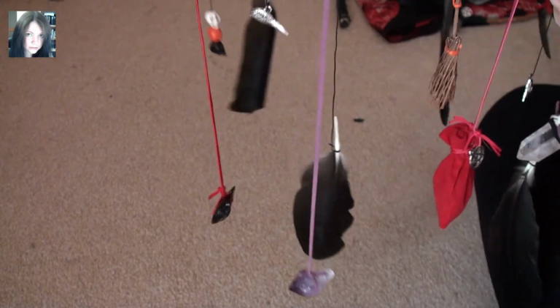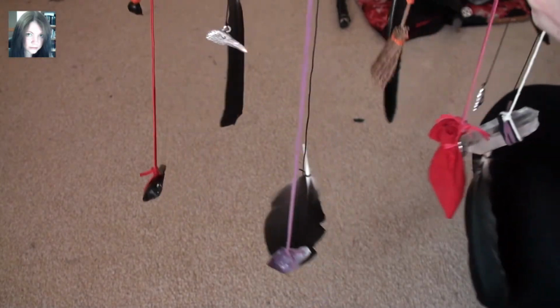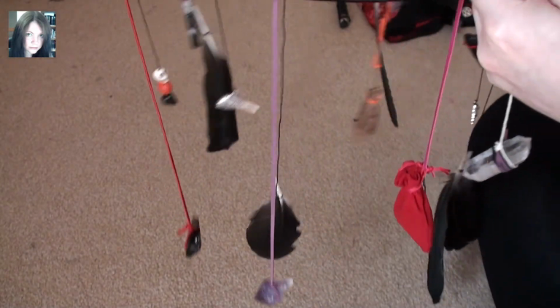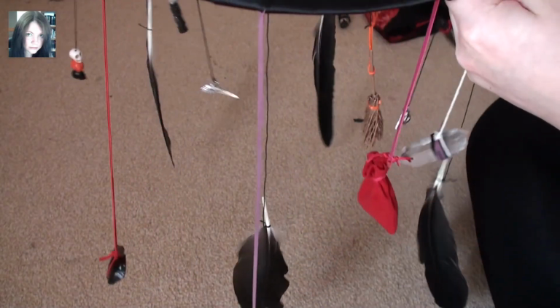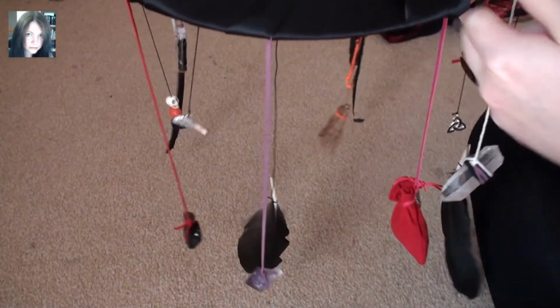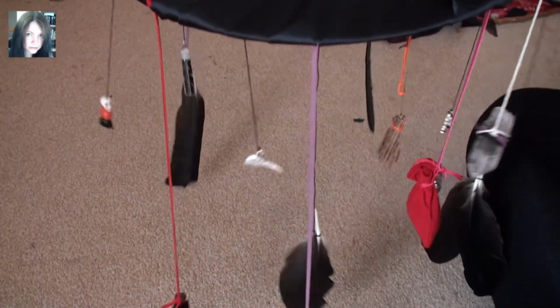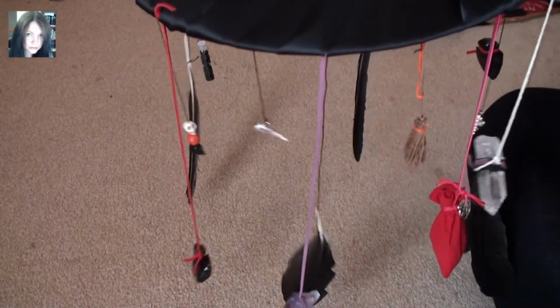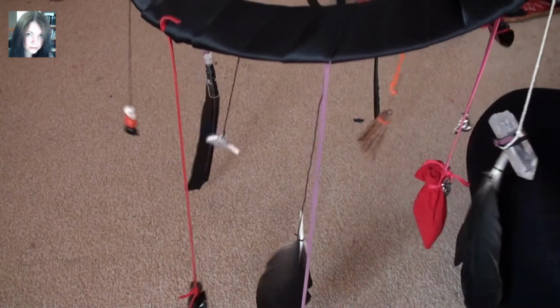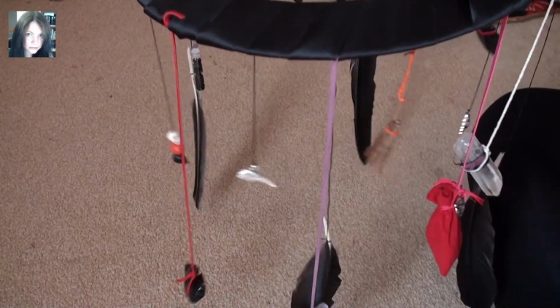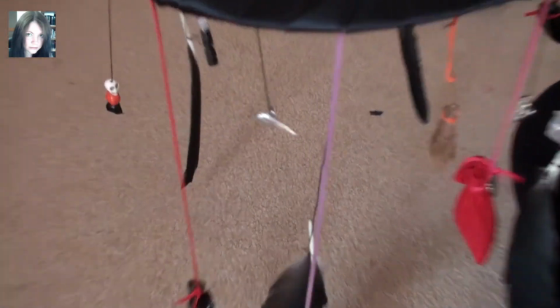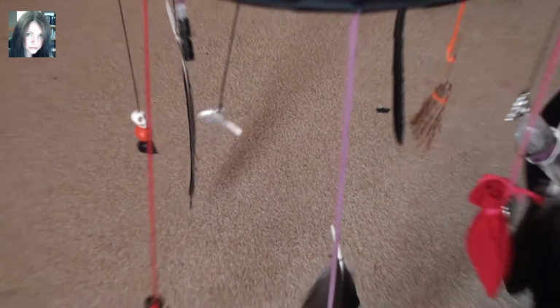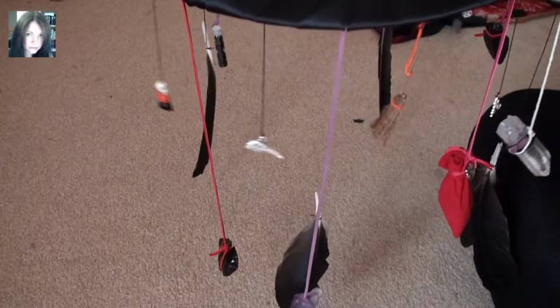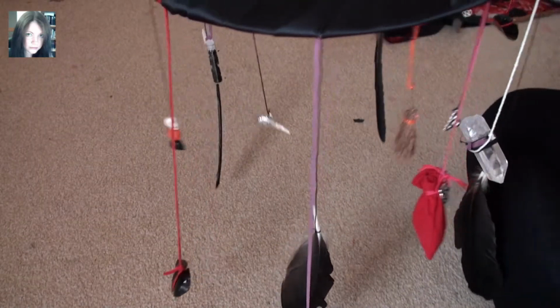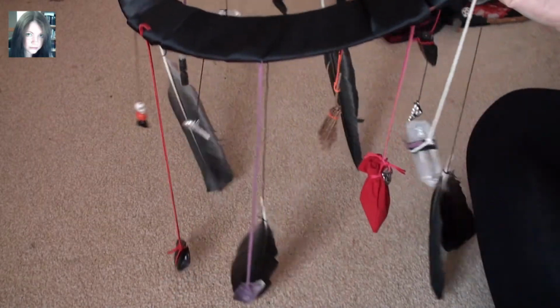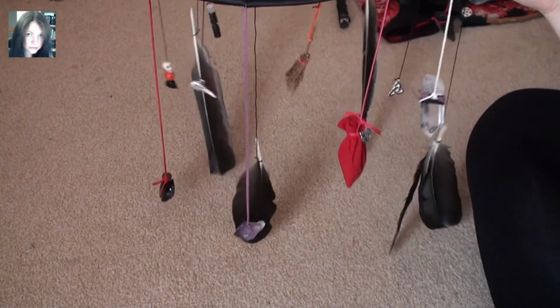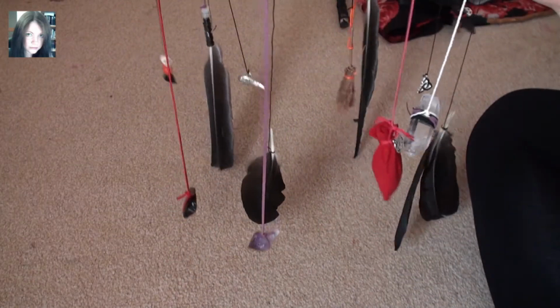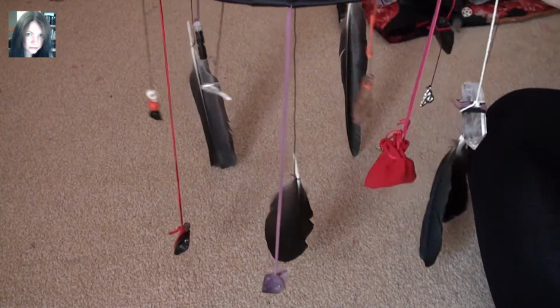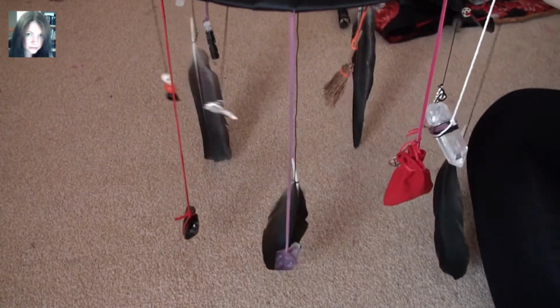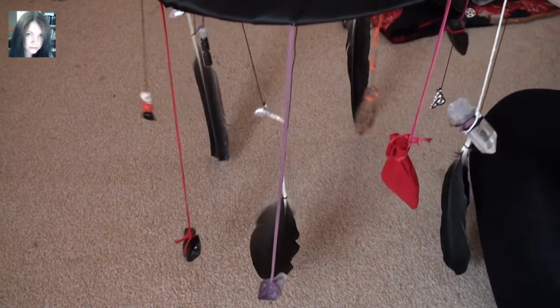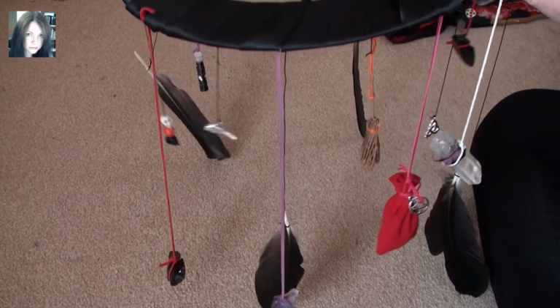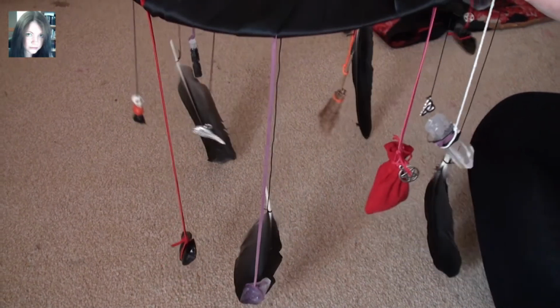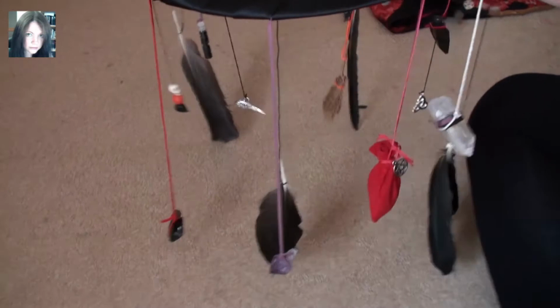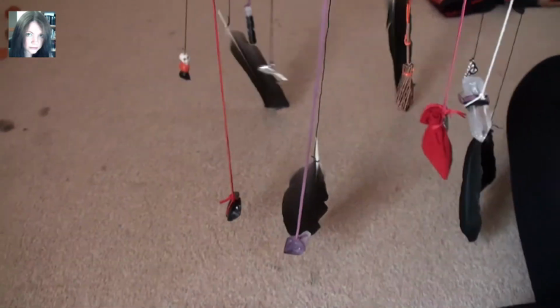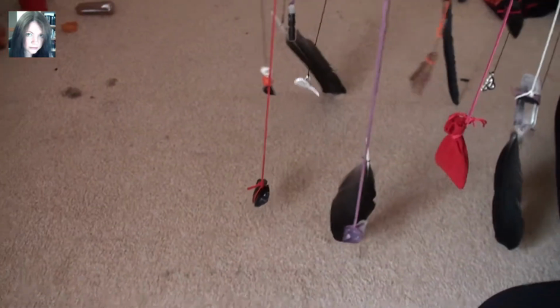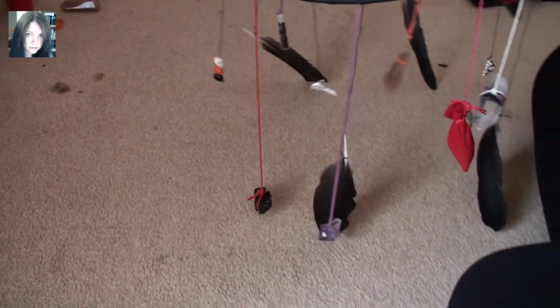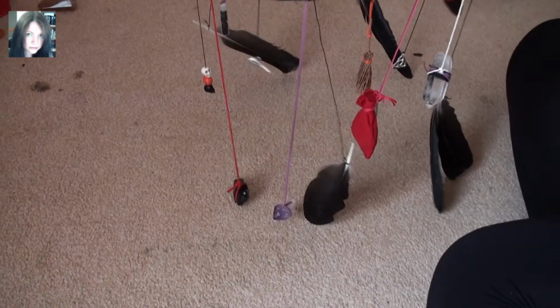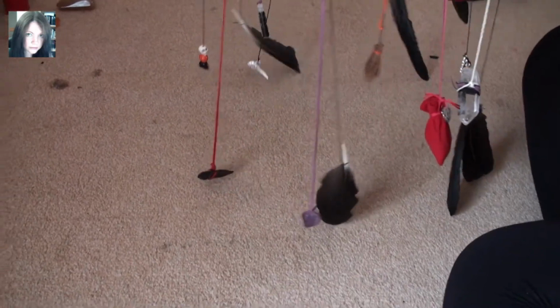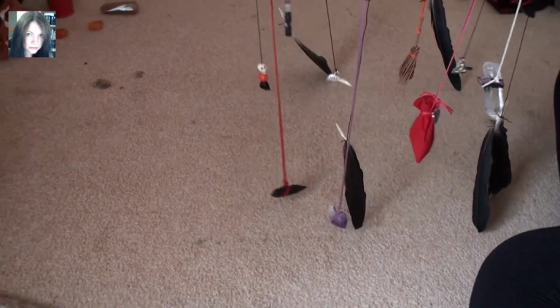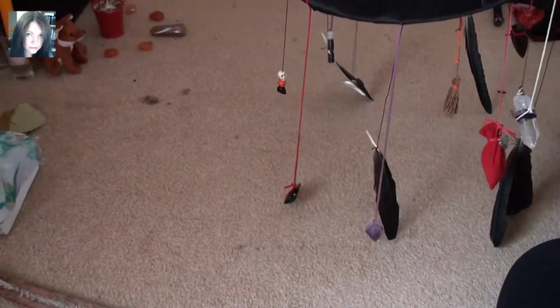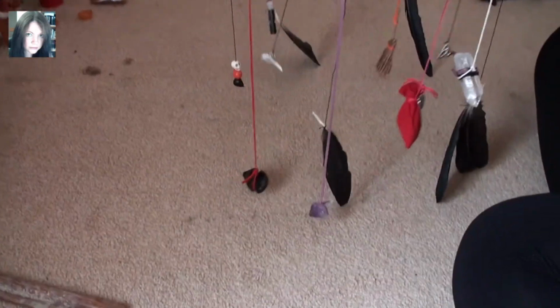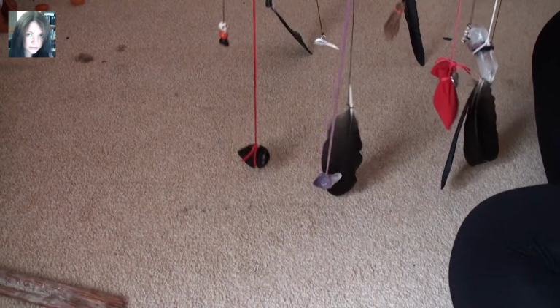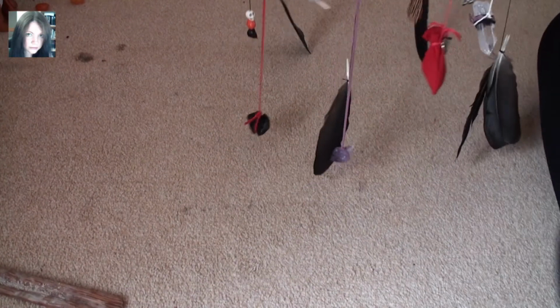It's a little bit difficult to get it all in shot — I think we are as zoomed out as we can go. Let me move the camera right back.